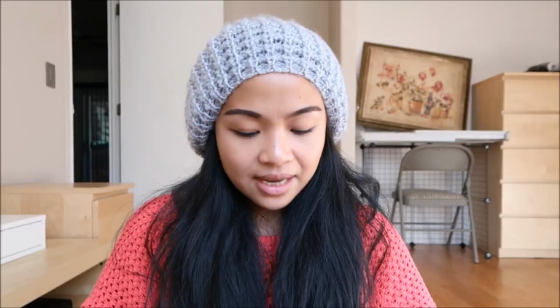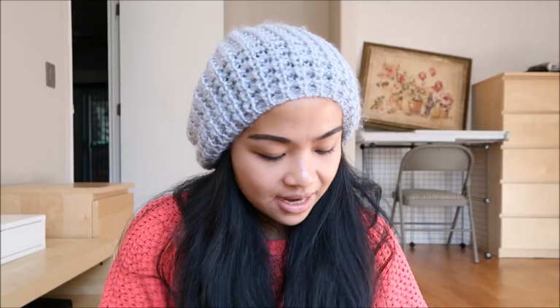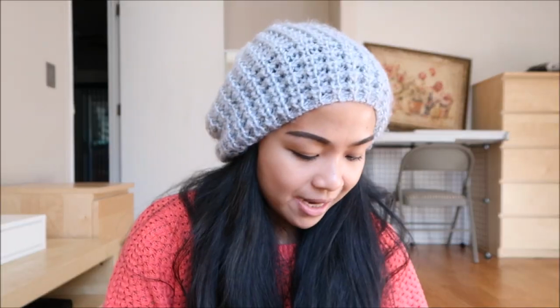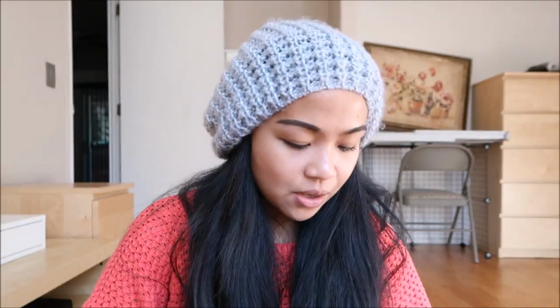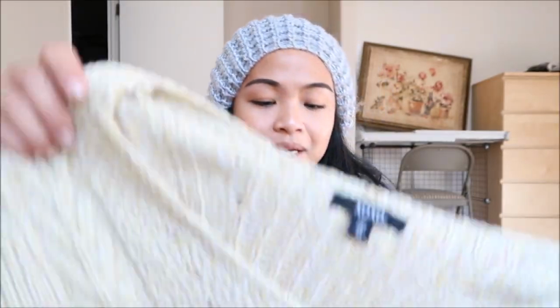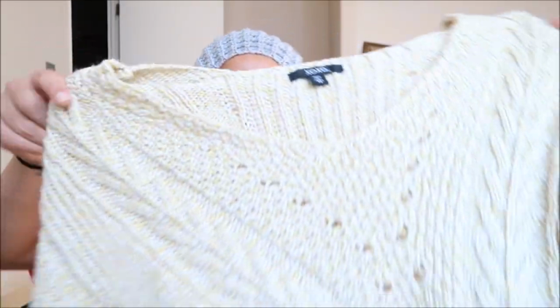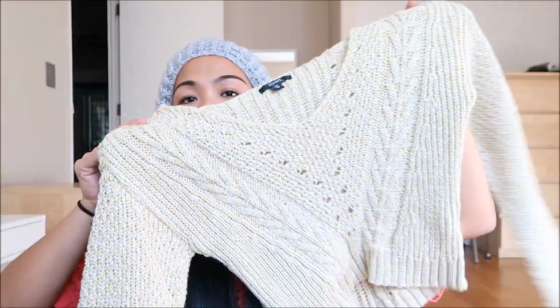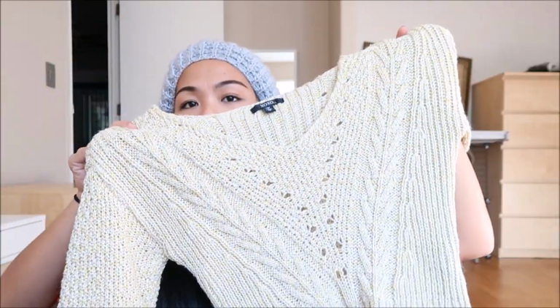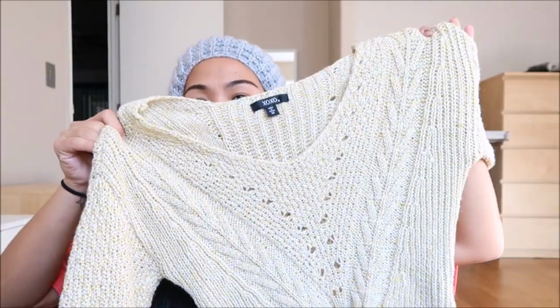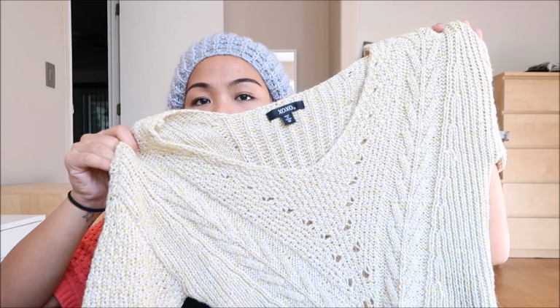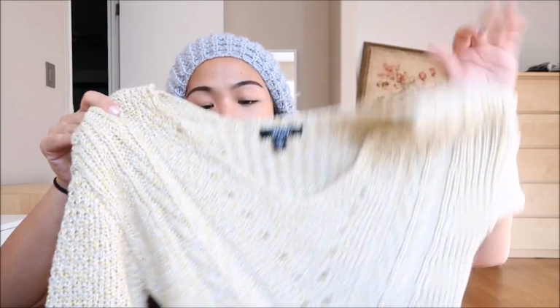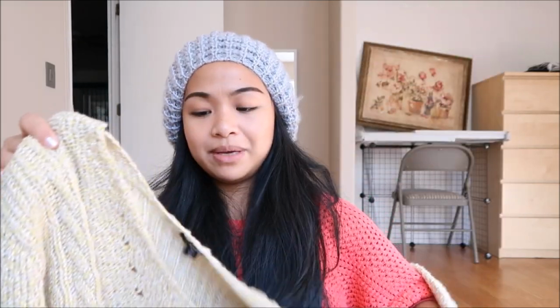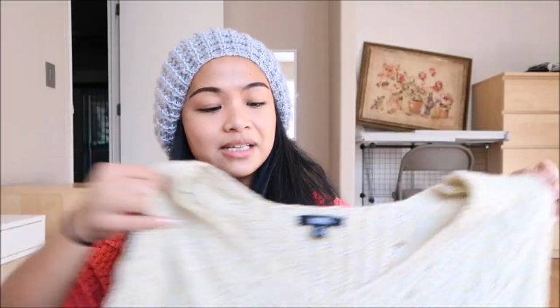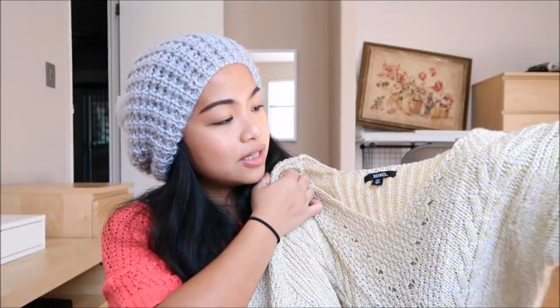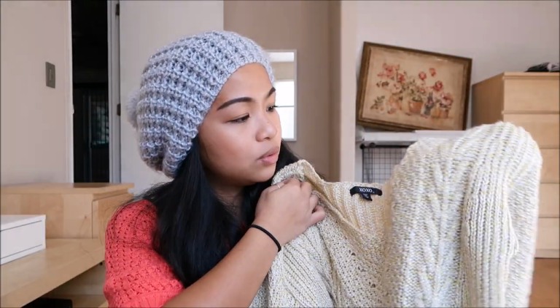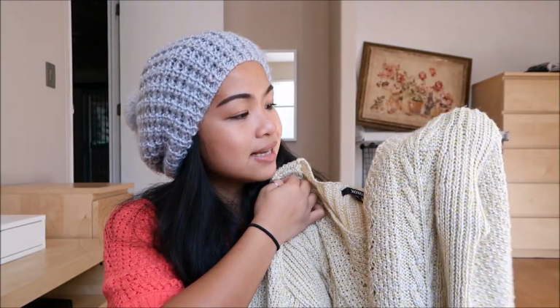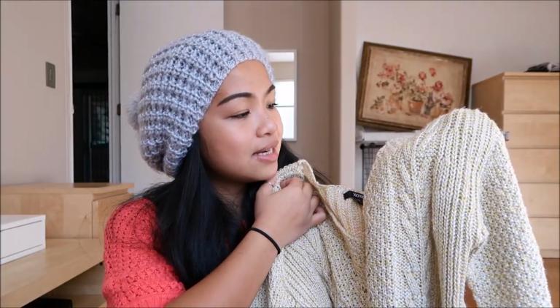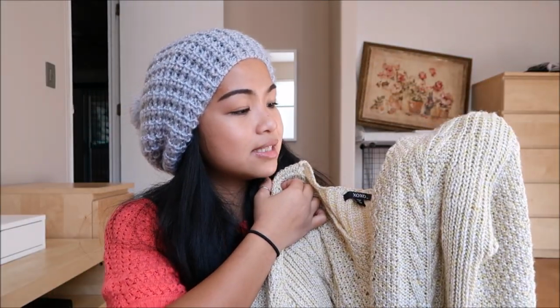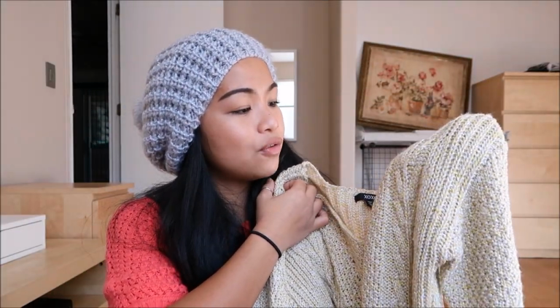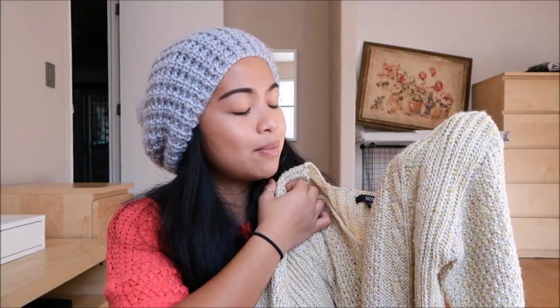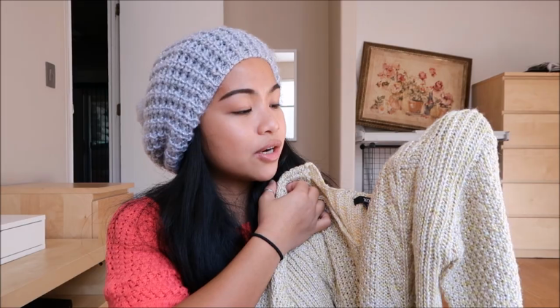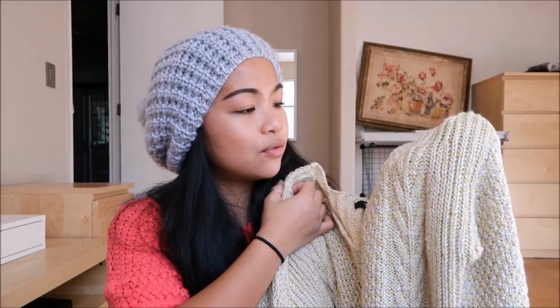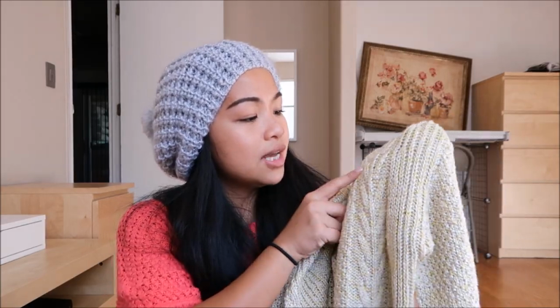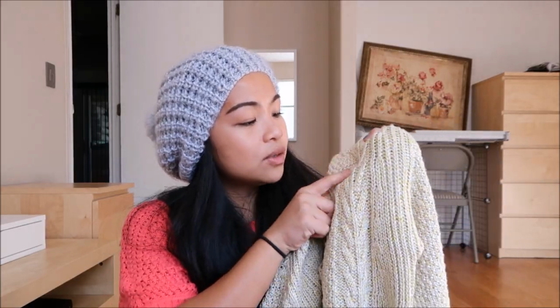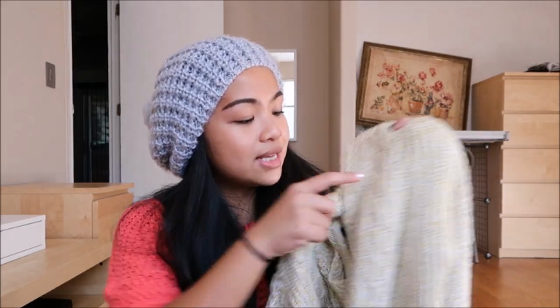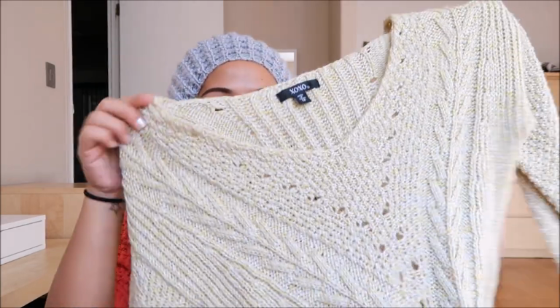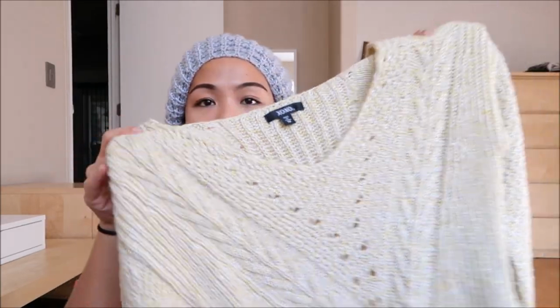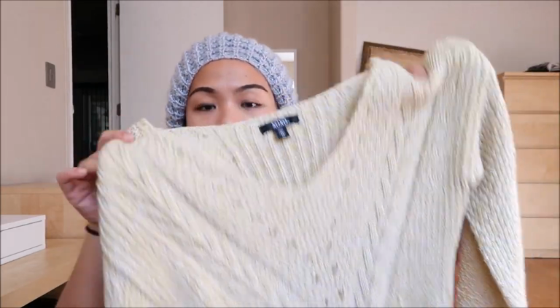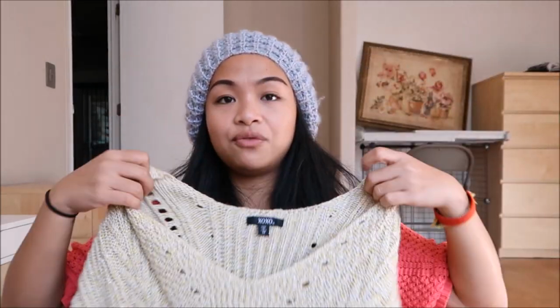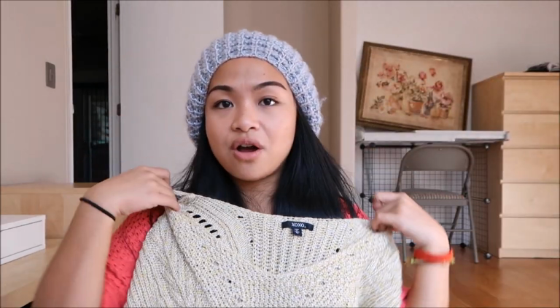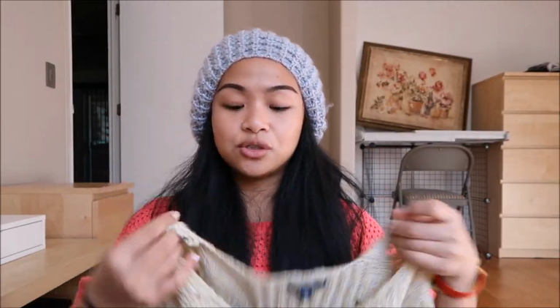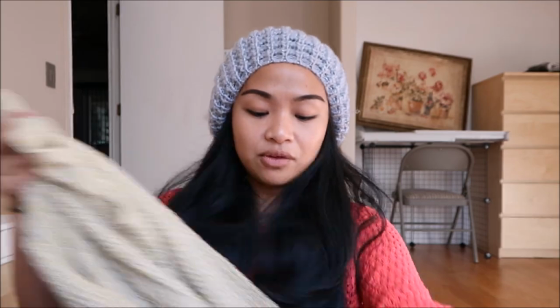The next thing I have is by XO in a medium, and it is this really cute sweater. You guys can't see it on camera, but it has iridescent gold accents in it — it's yellow as well as beige. That's really pretty for an off-the-shoulder type of look.